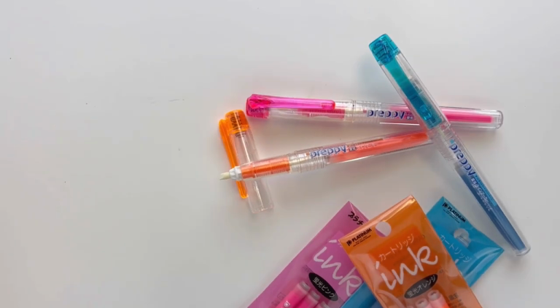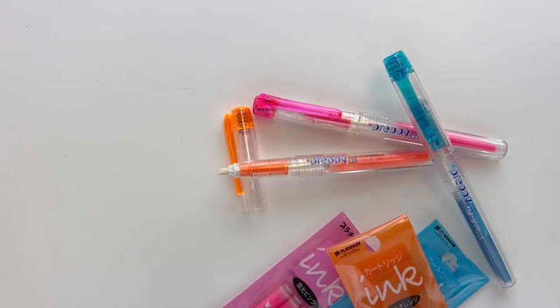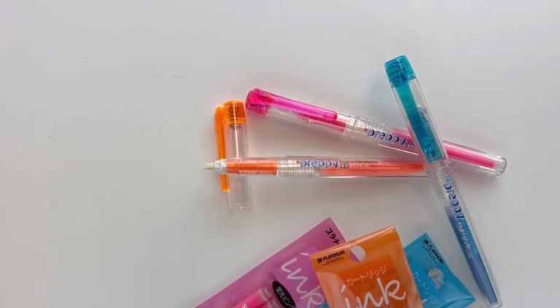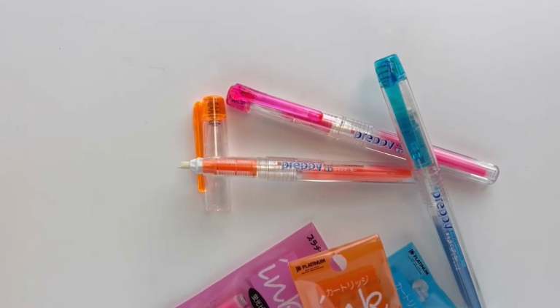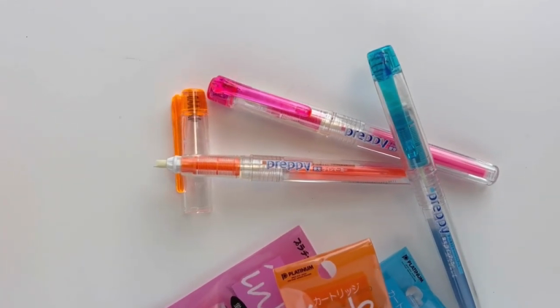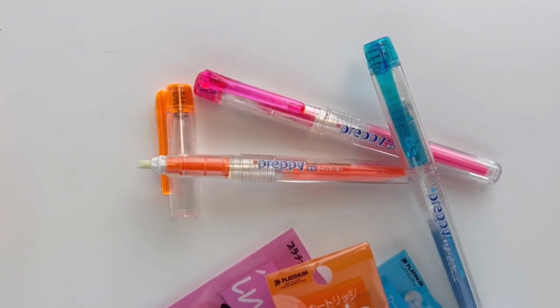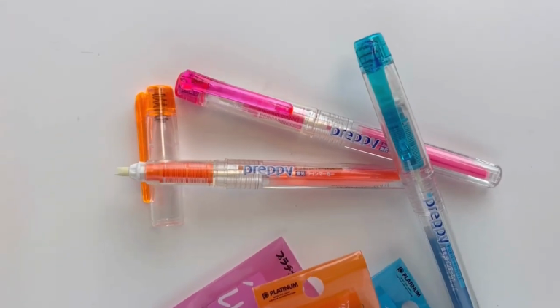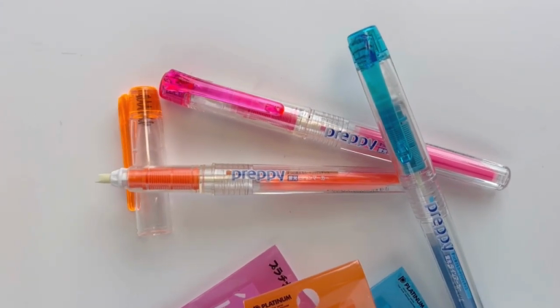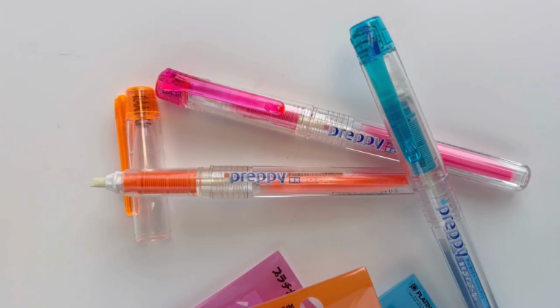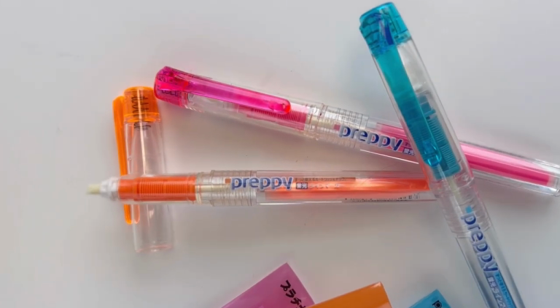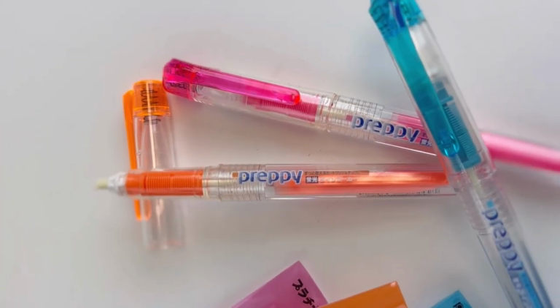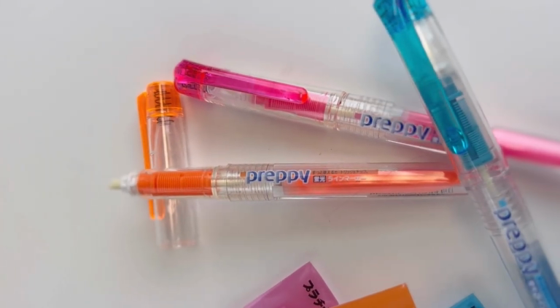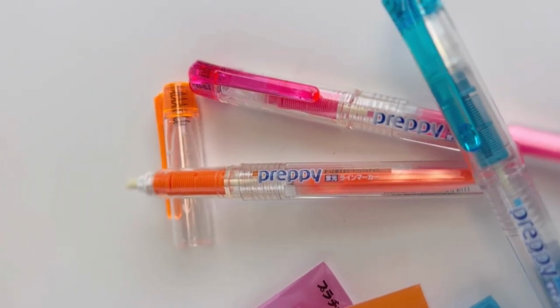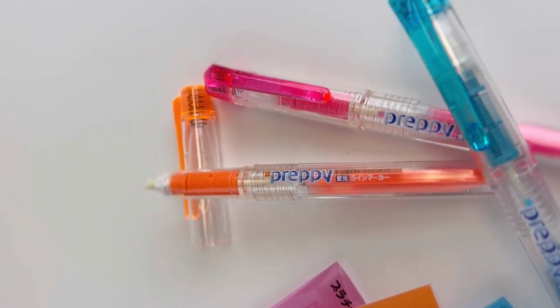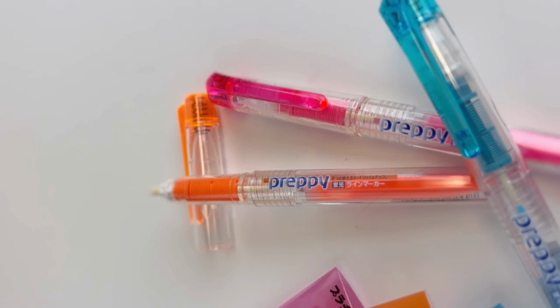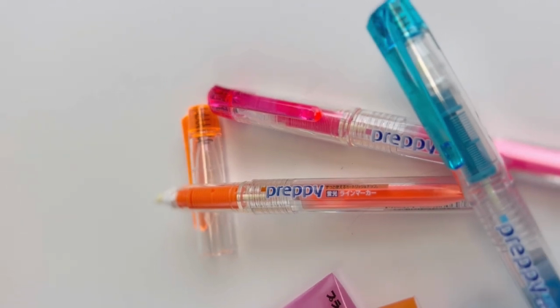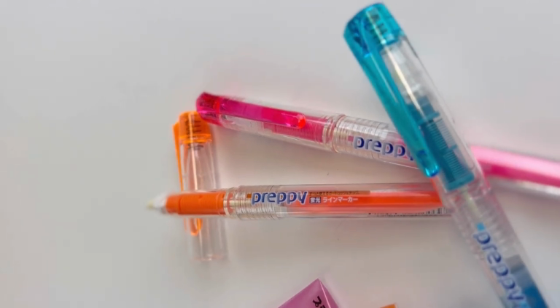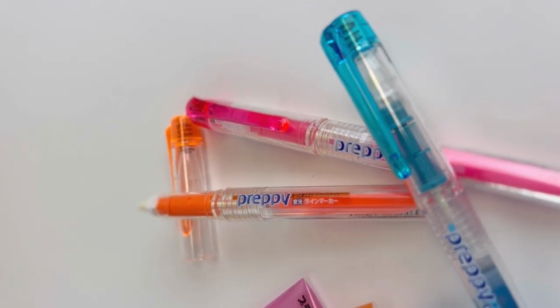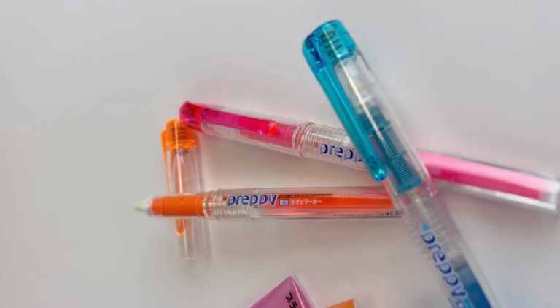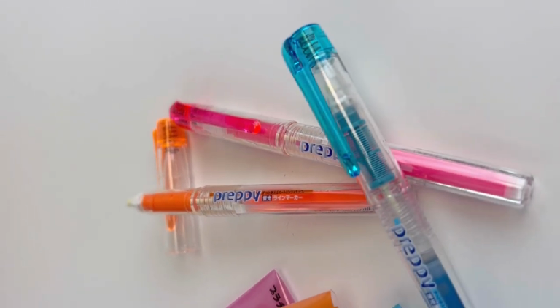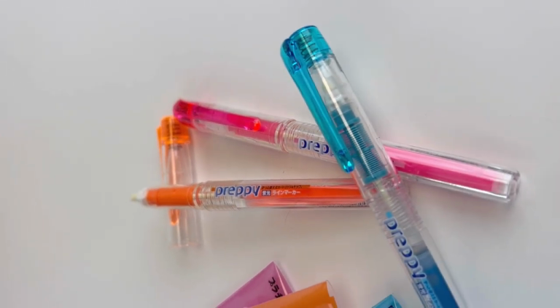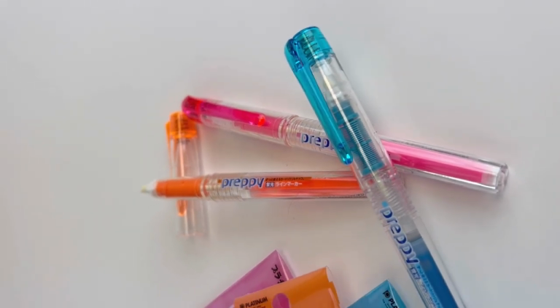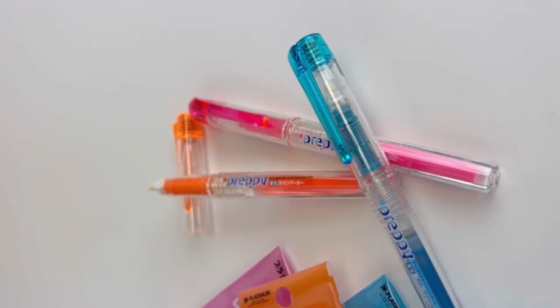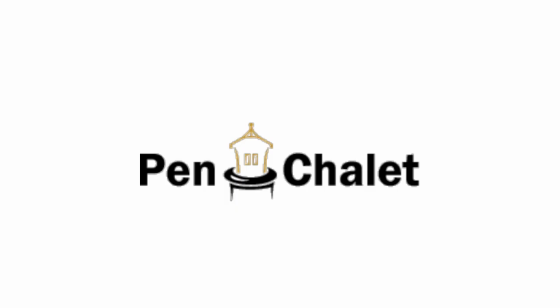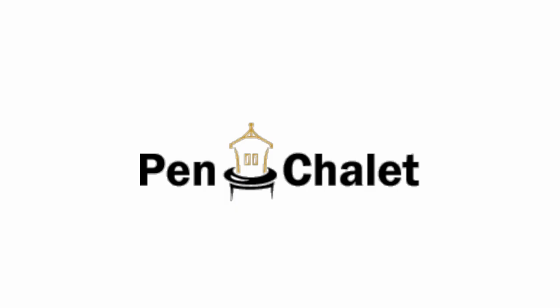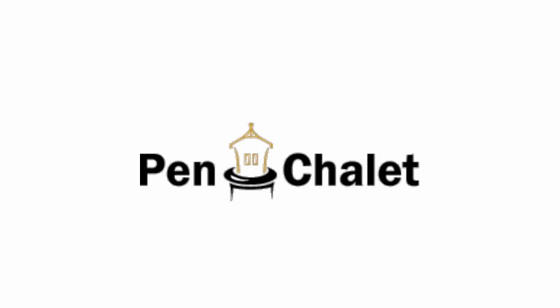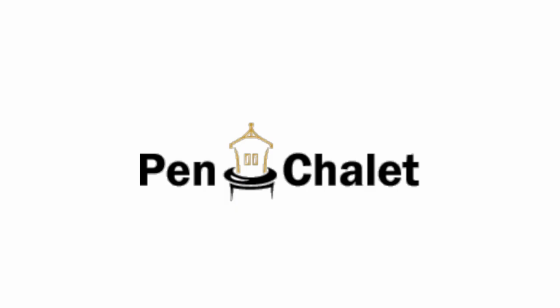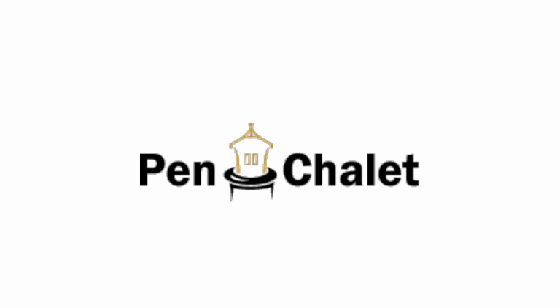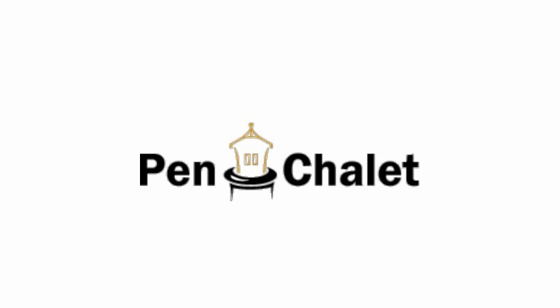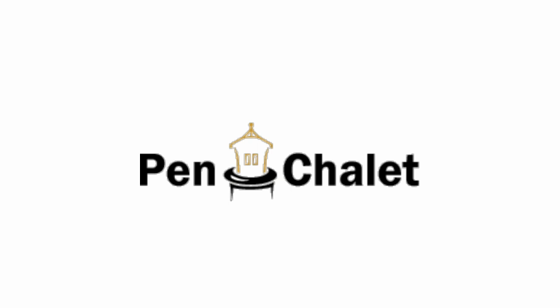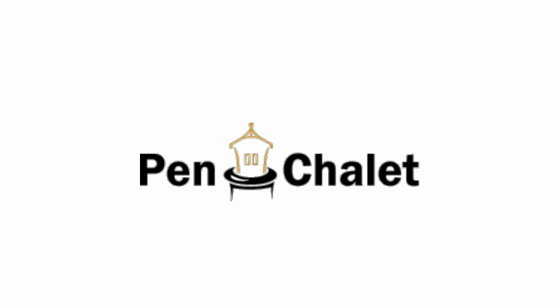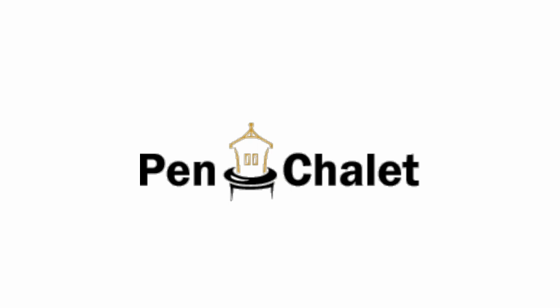This is what the refills look like. They come in a pack of three and you can get the orange, blue, or pink, as well as the green that I wasn't able to show you today, but we do have it available for you. Visit pinchlay.com.